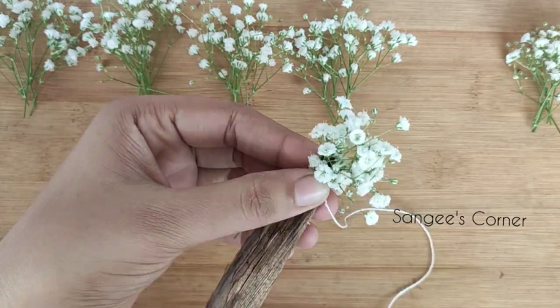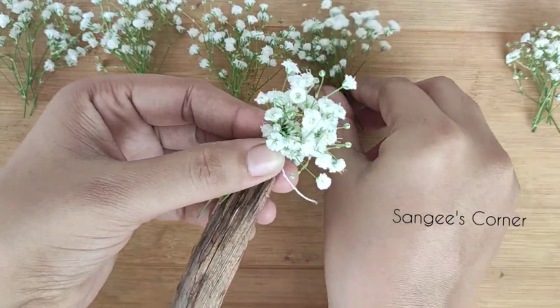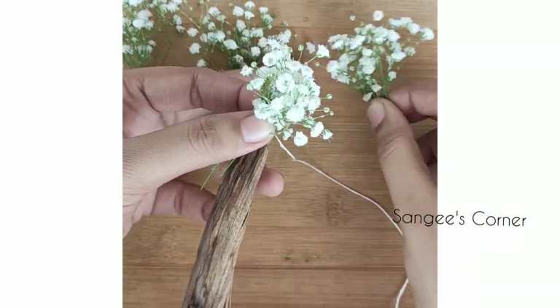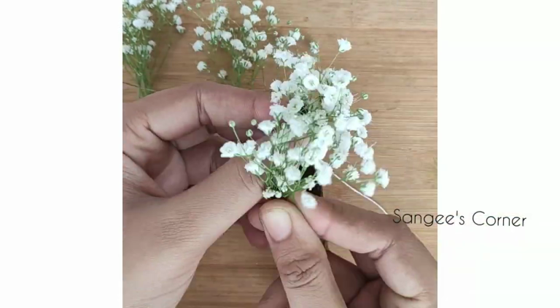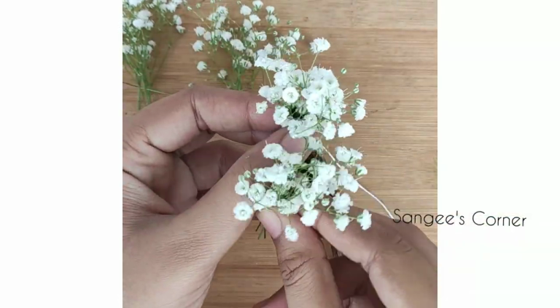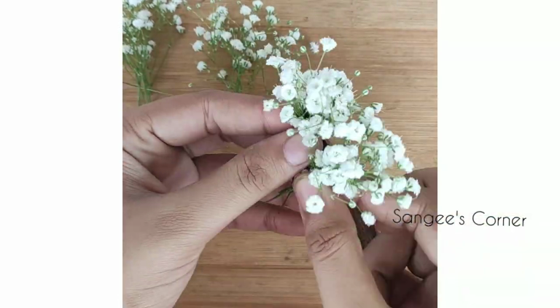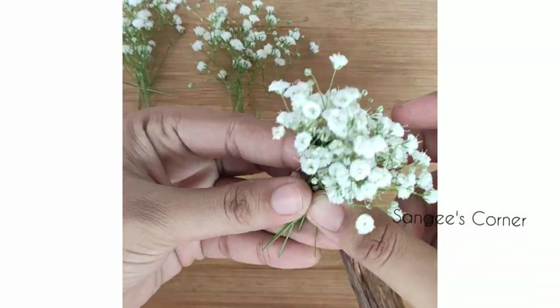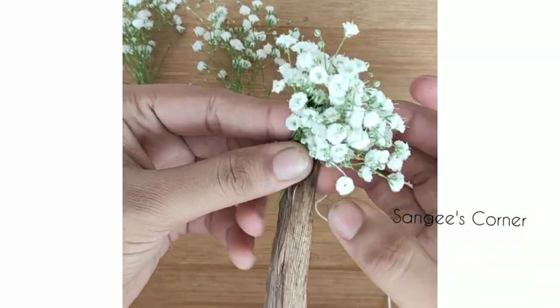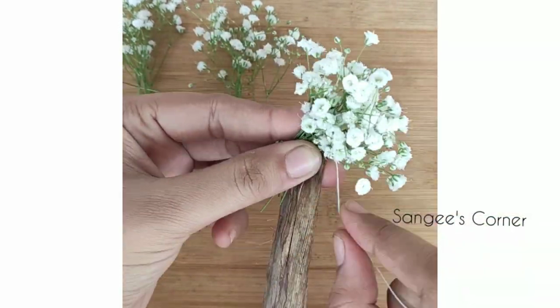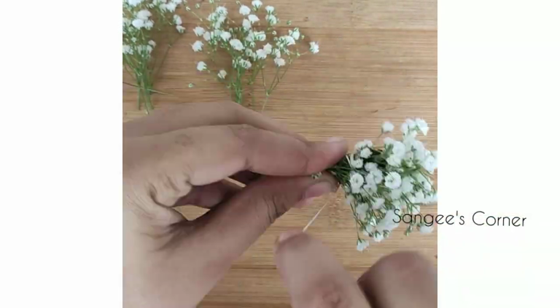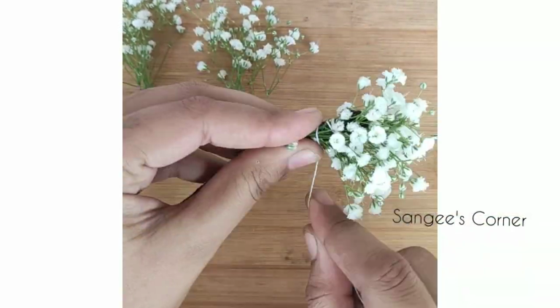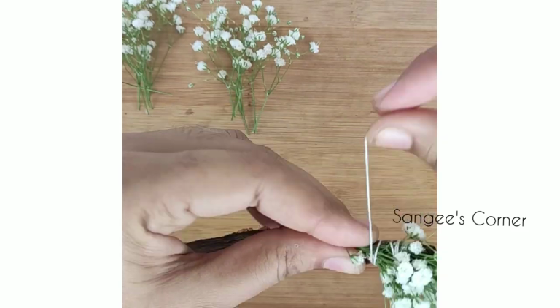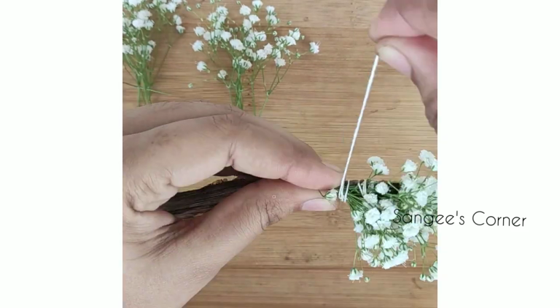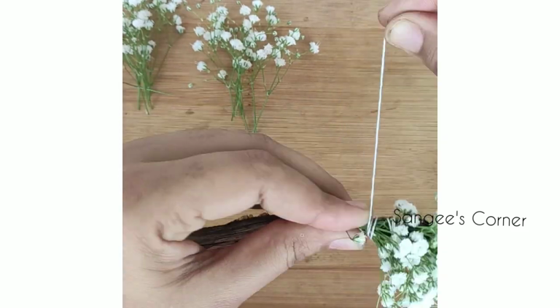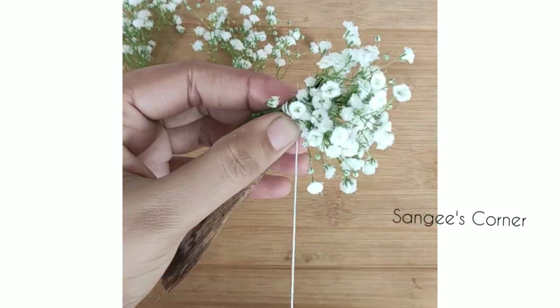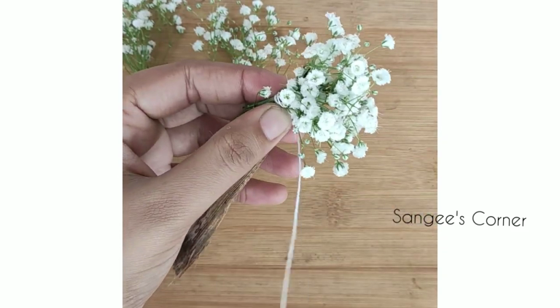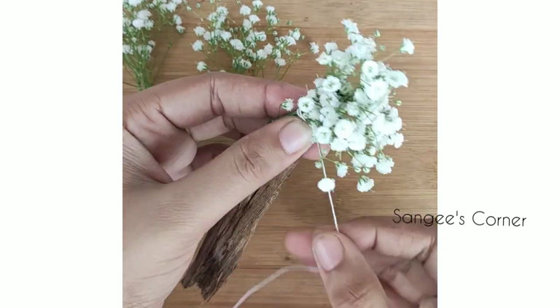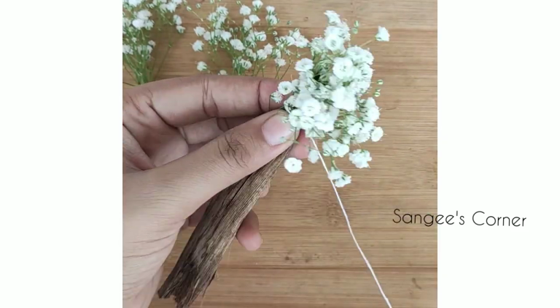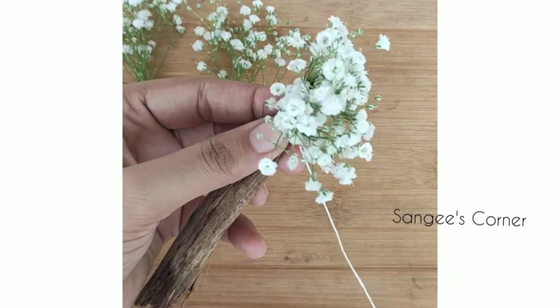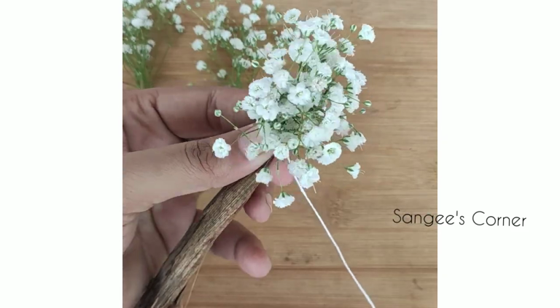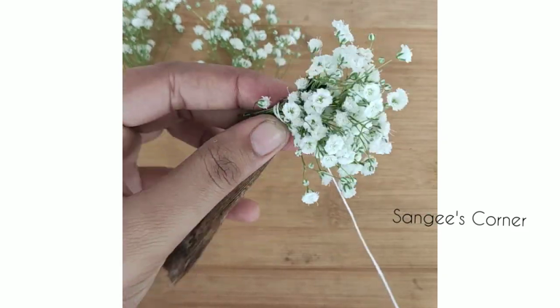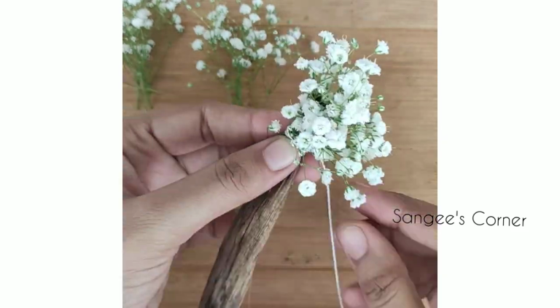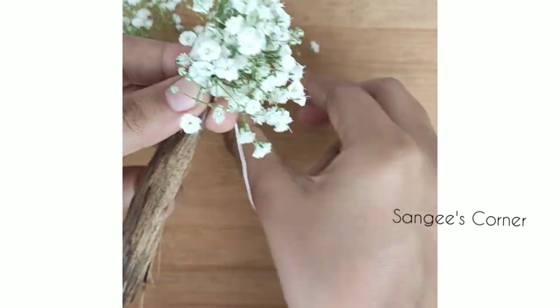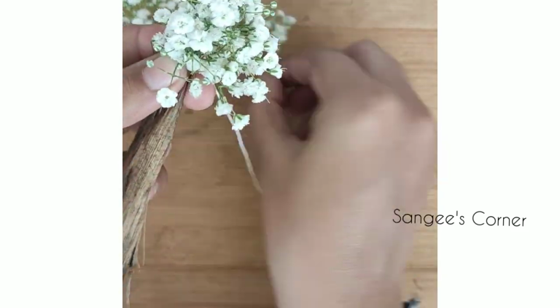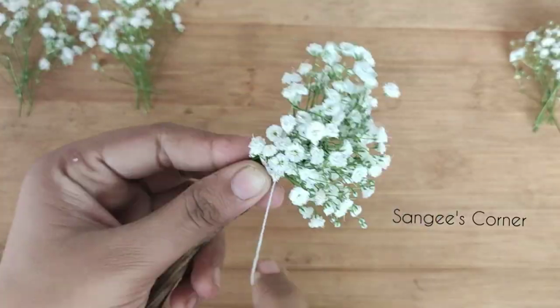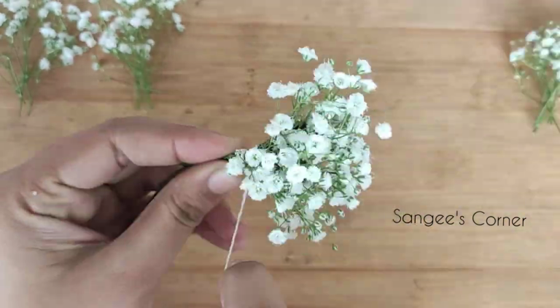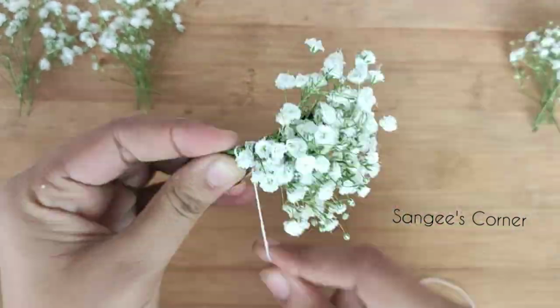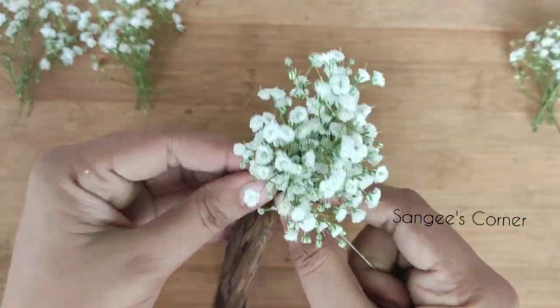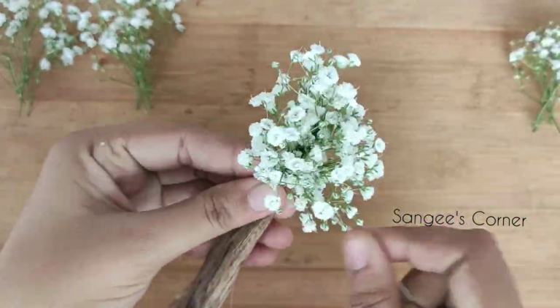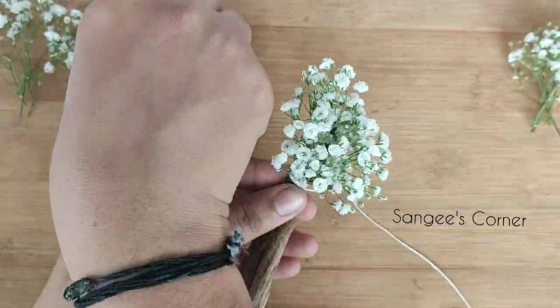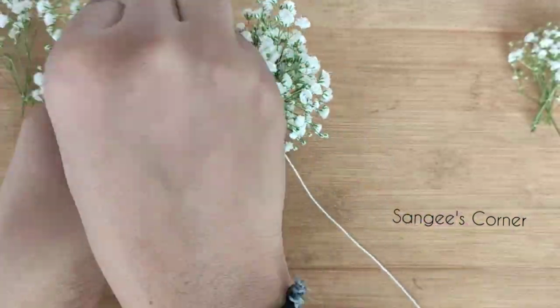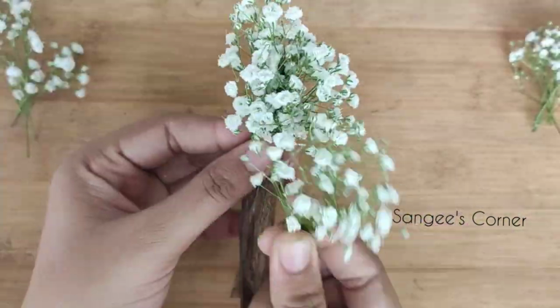We are doing a simple video. You need to cut it all together and clip it with the same side. You can cut the thread and see it straight. You need to cut the thread.